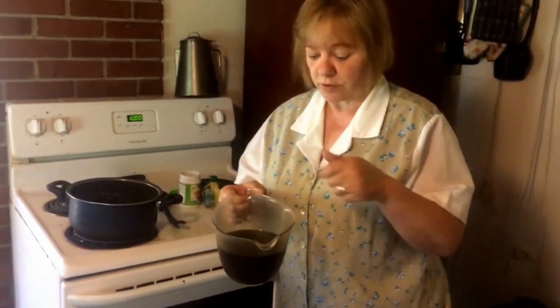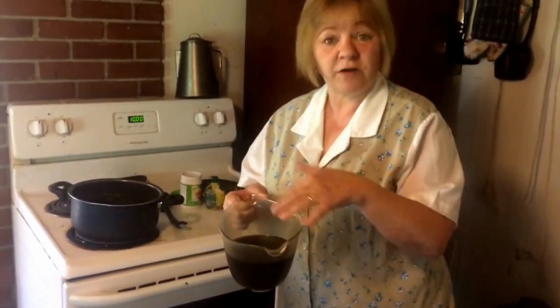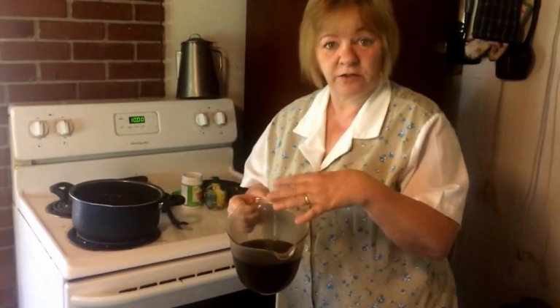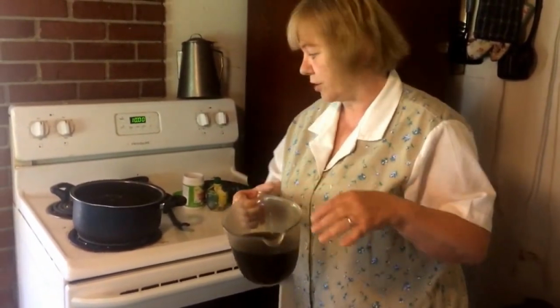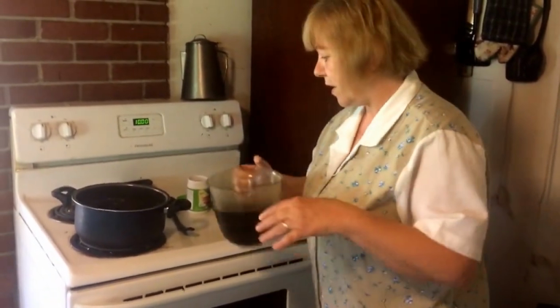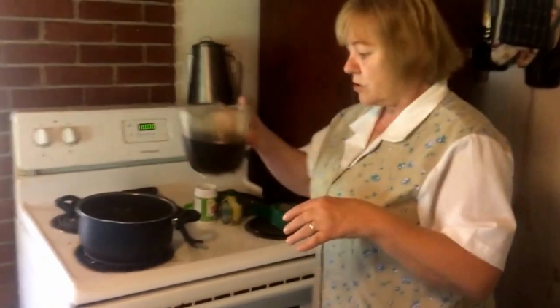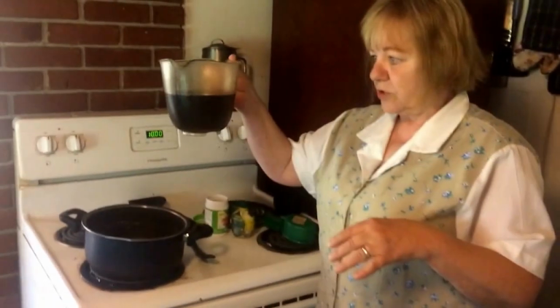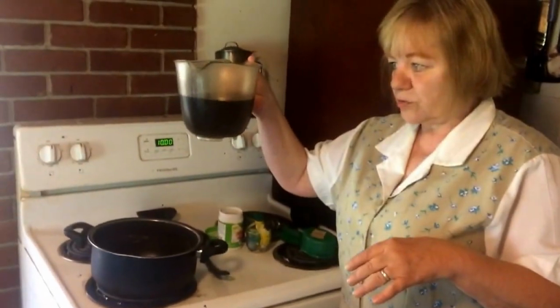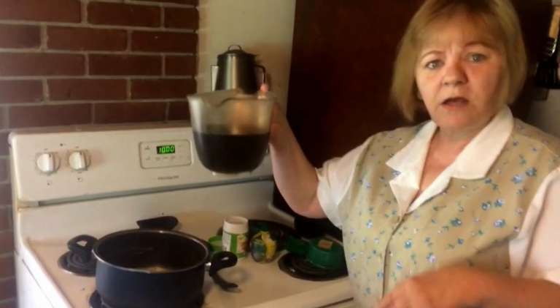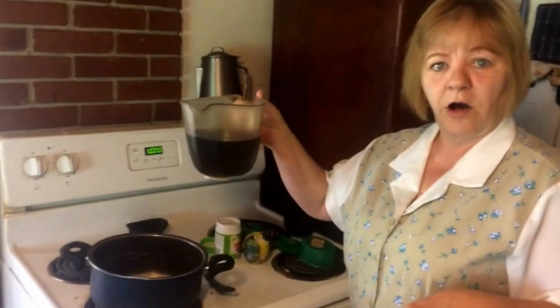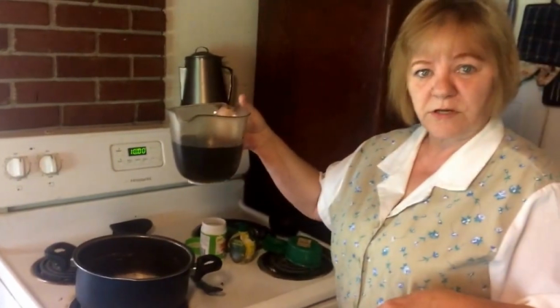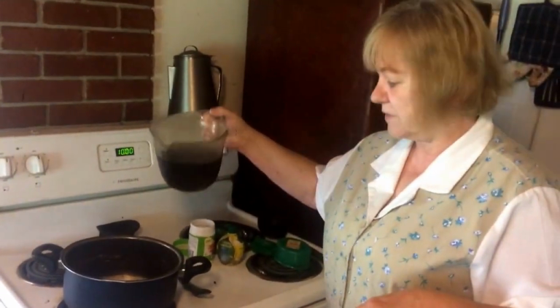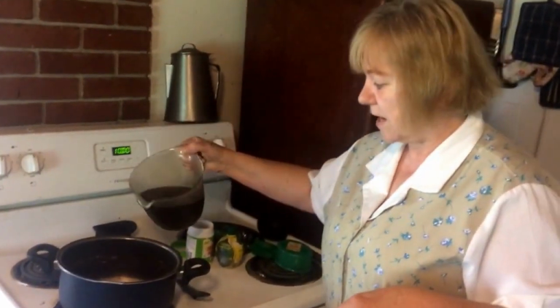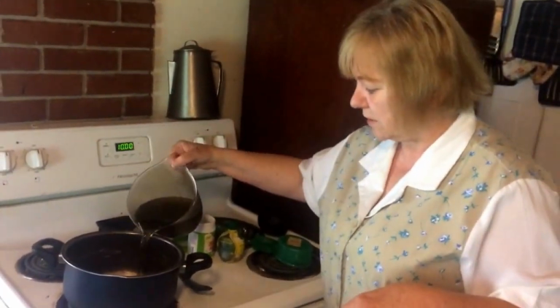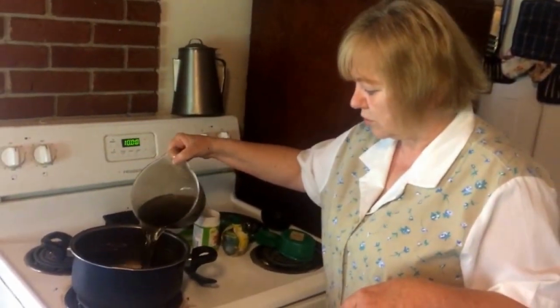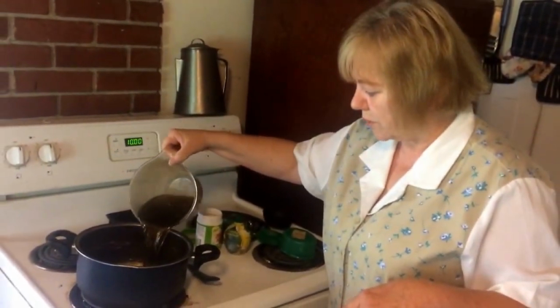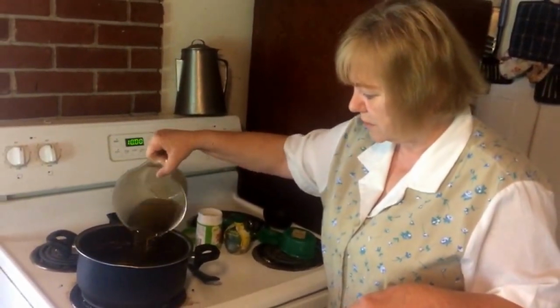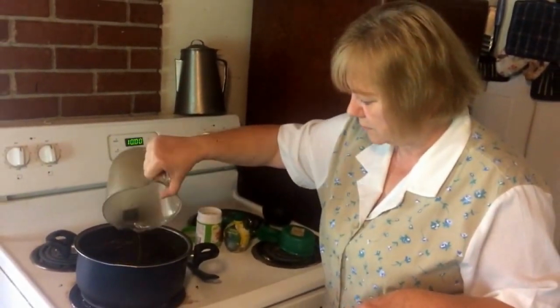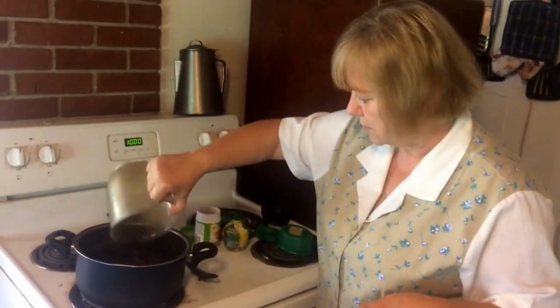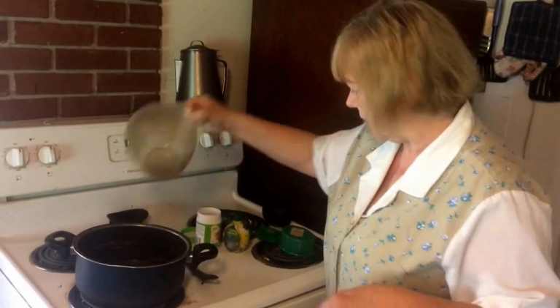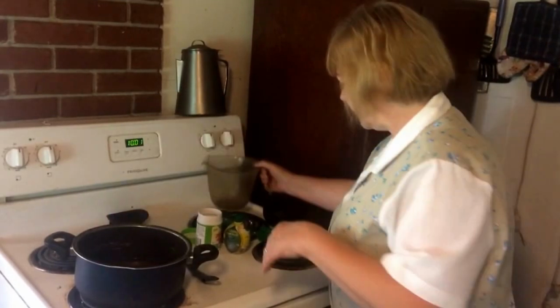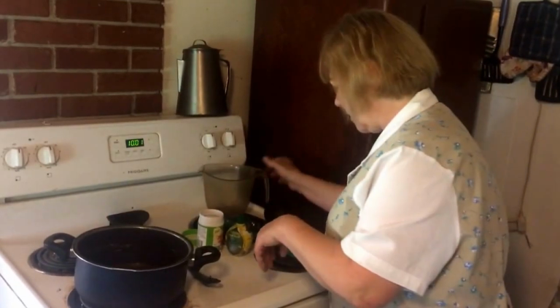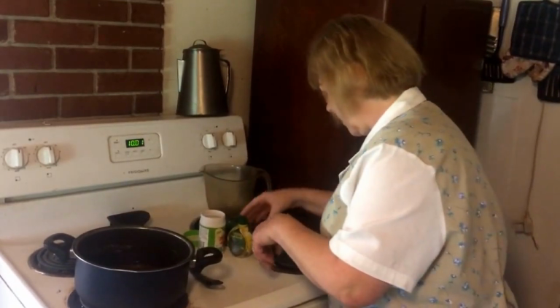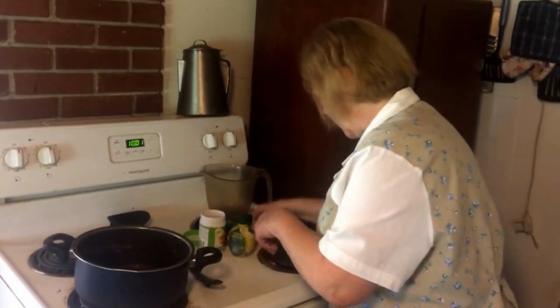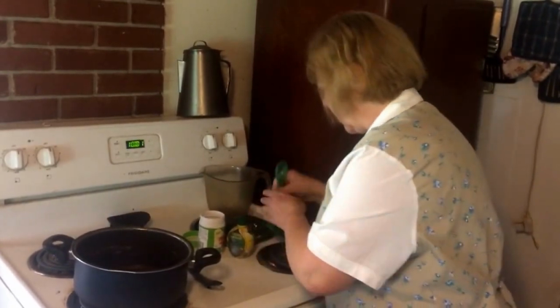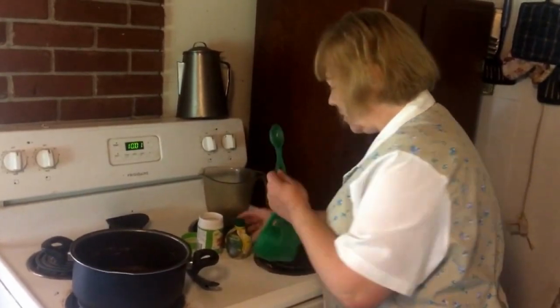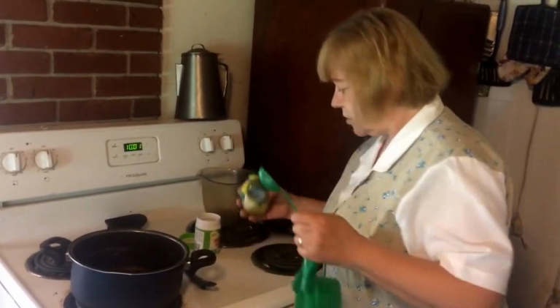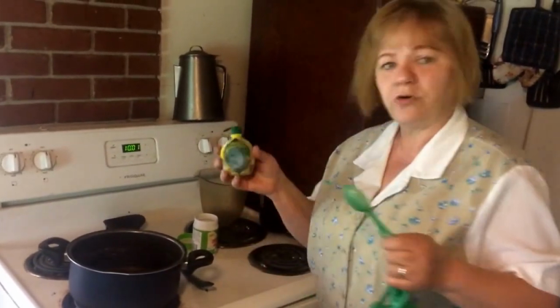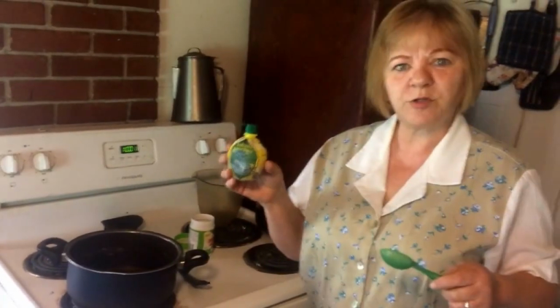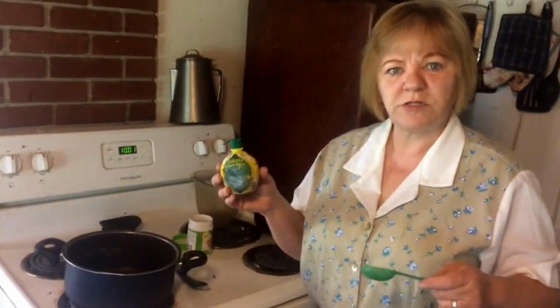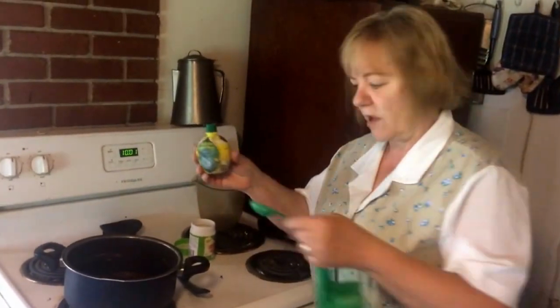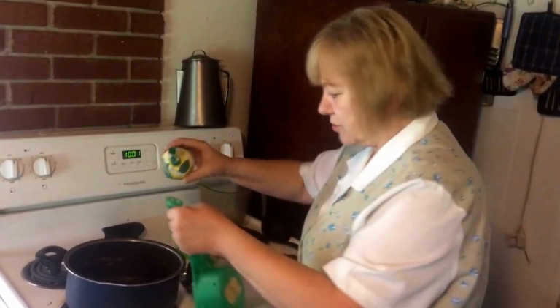It's really good if you like it a little stronger. So you get three cups of dandelion tea, you pour it in a pan, and you get two tablespoons of lemon juice.